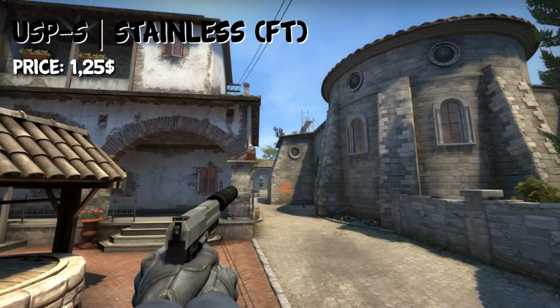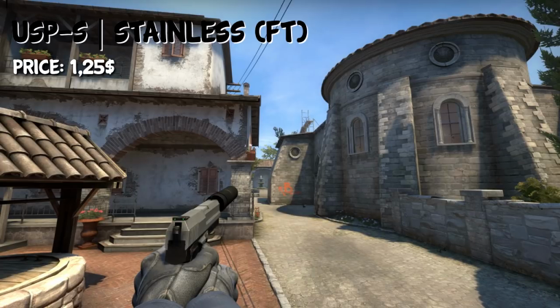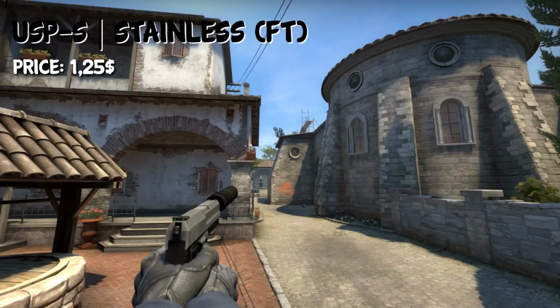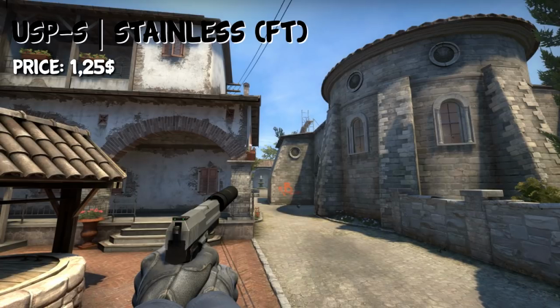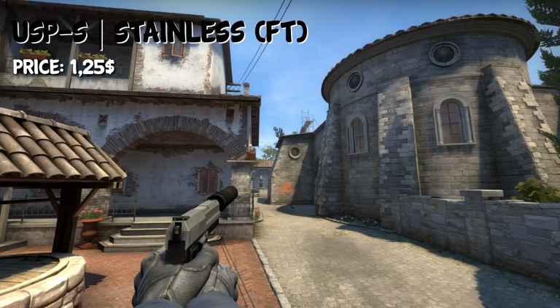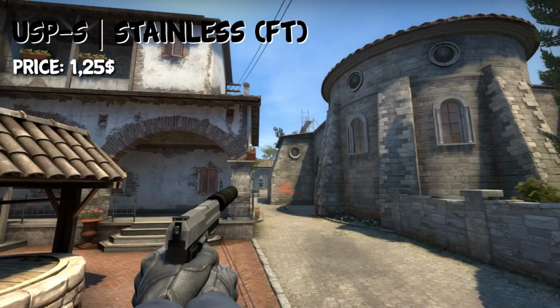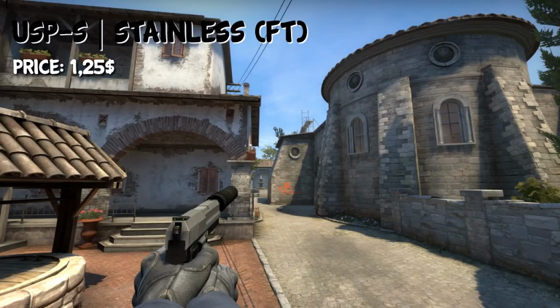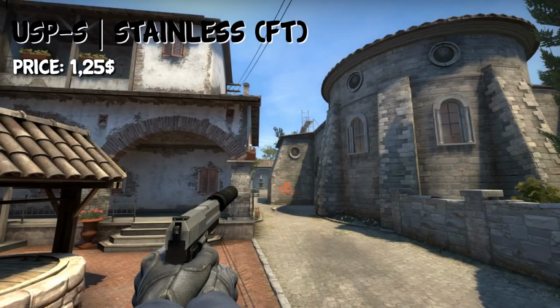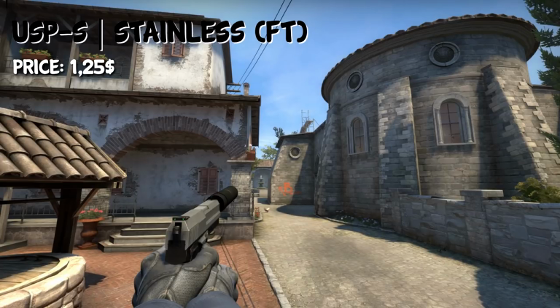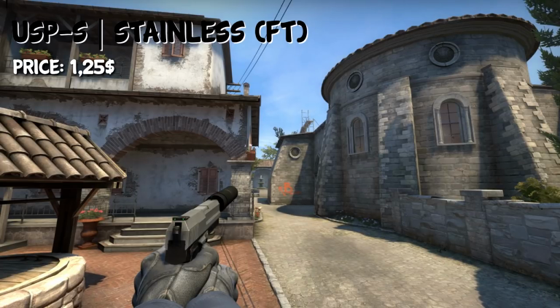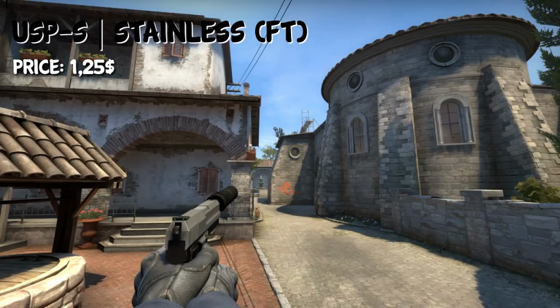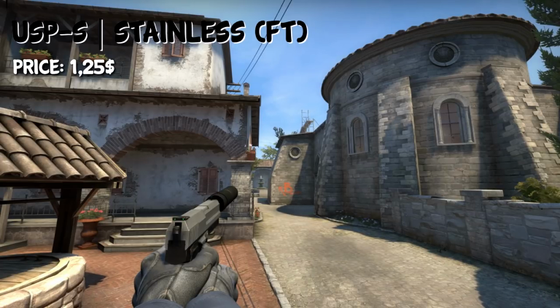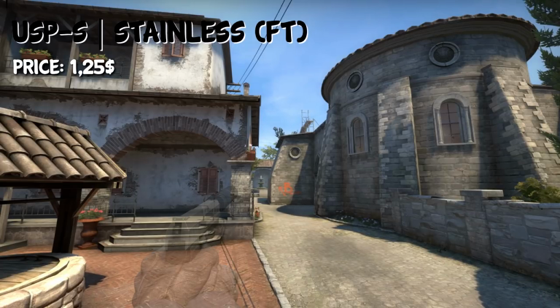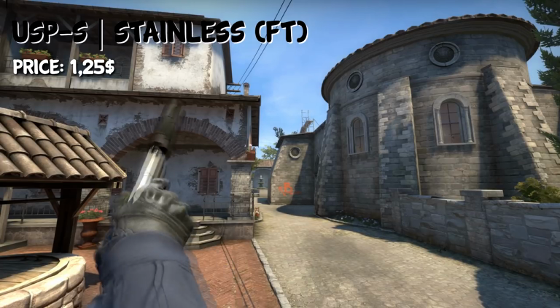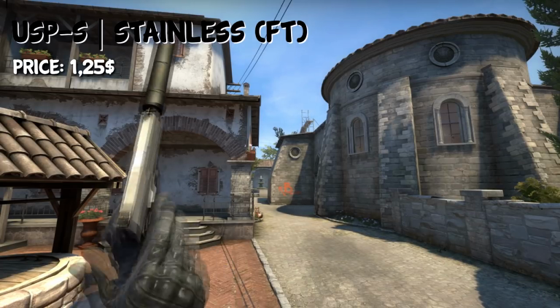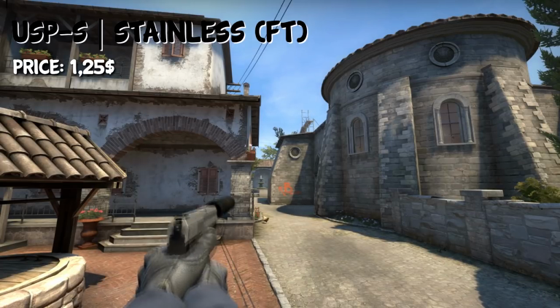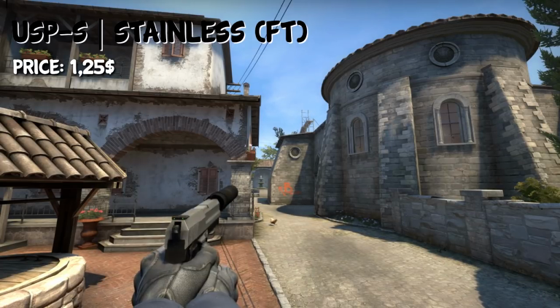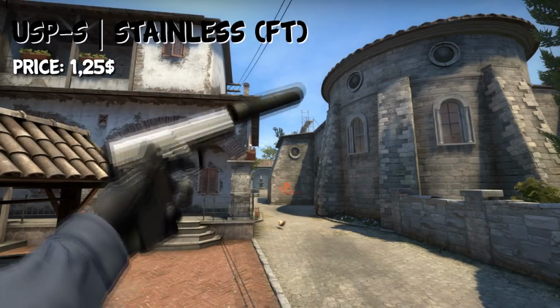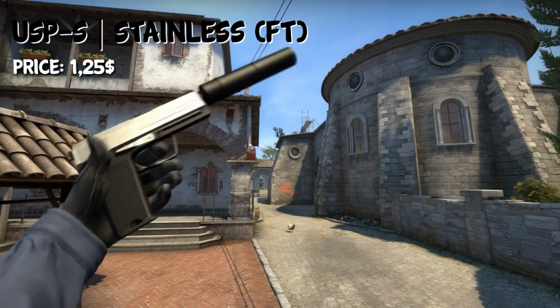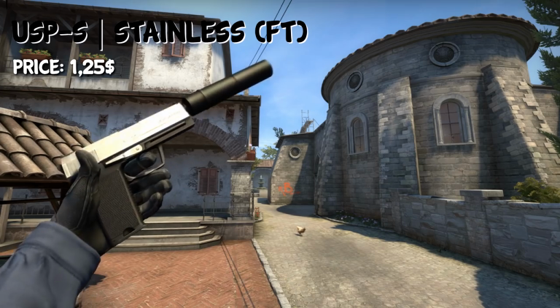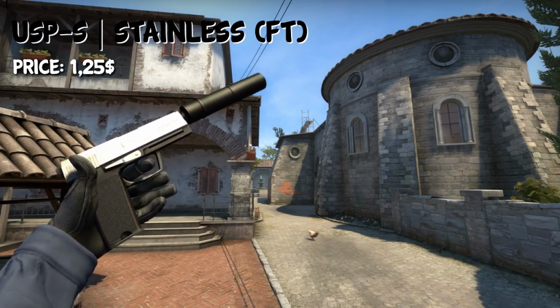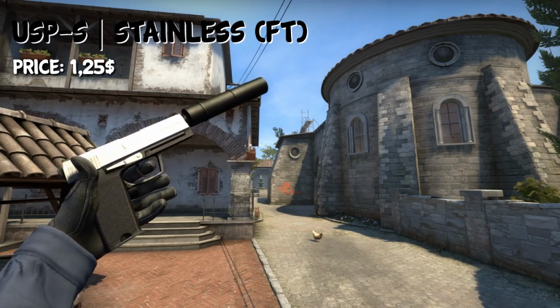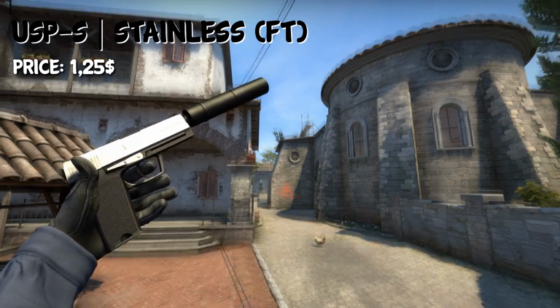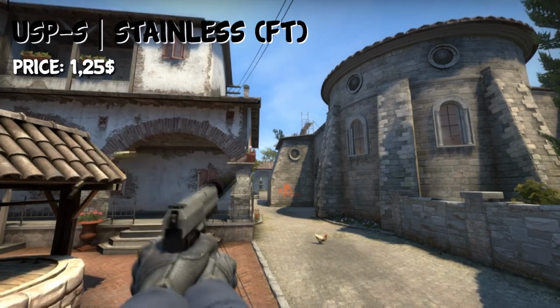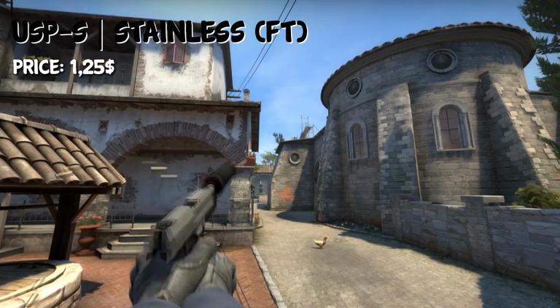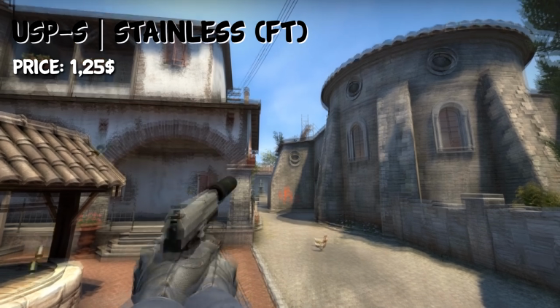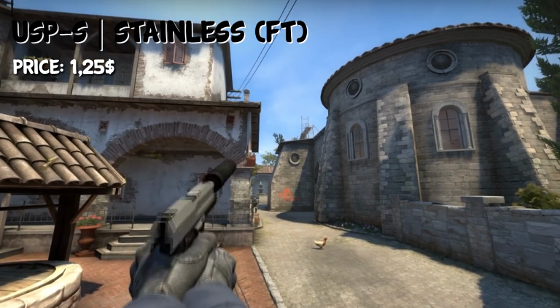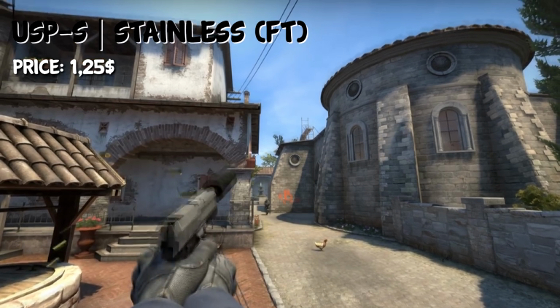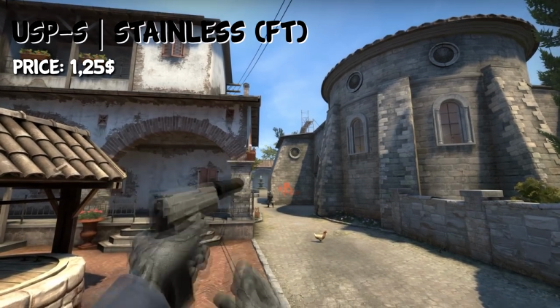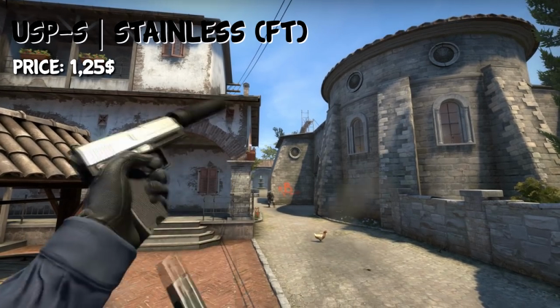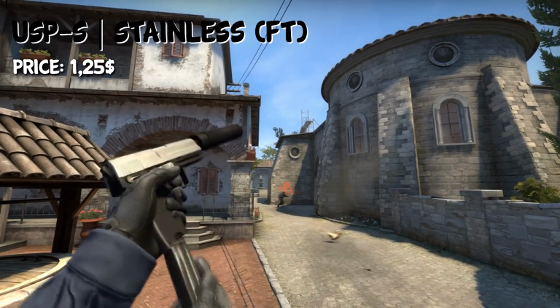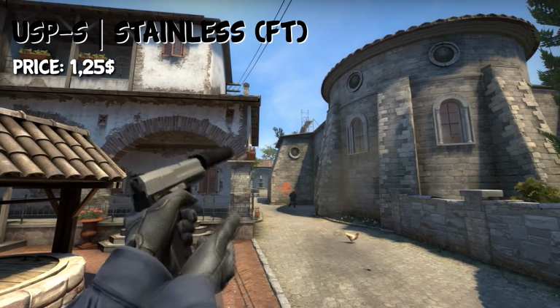Starting off this list, we have the USP-S Stainless in Field Tested condition. Especially the silencer on this one is black, and you can get it for $1.25.